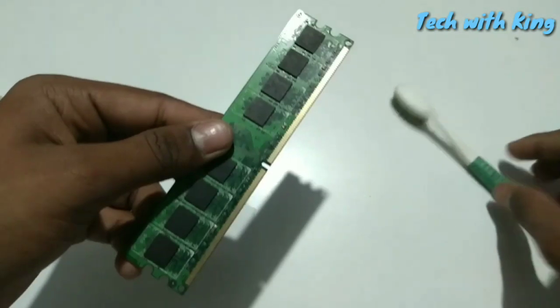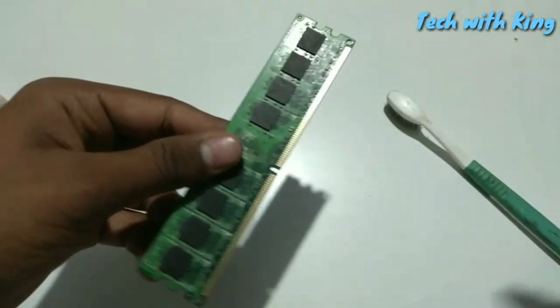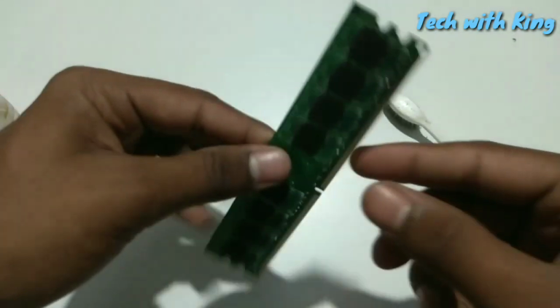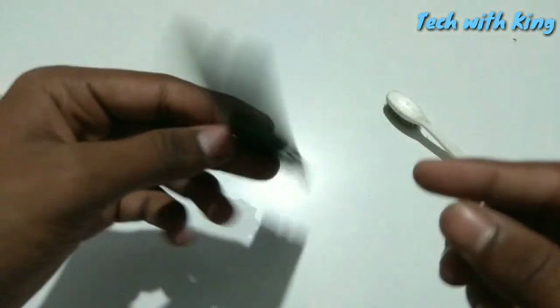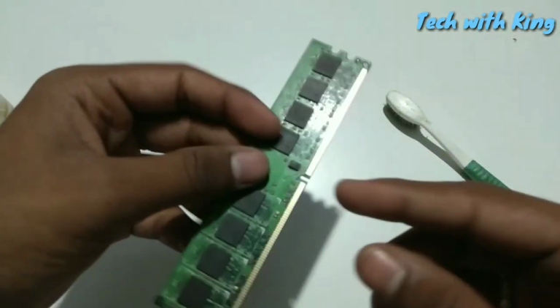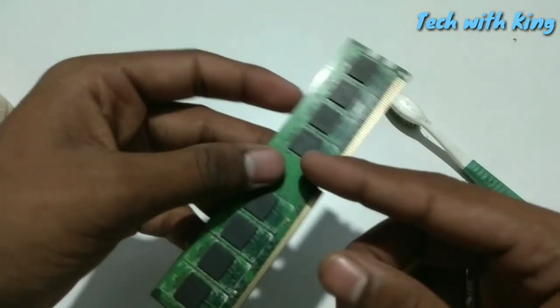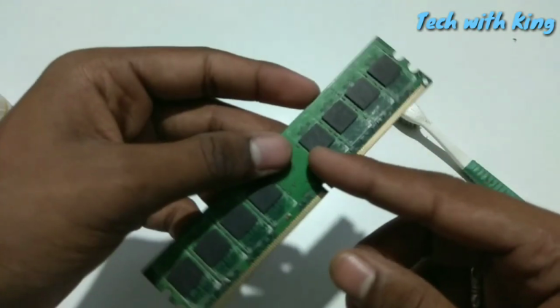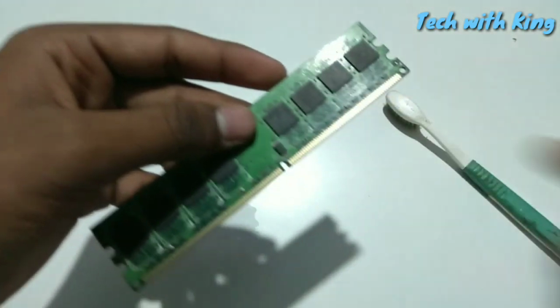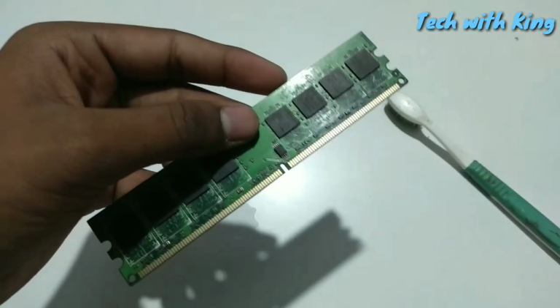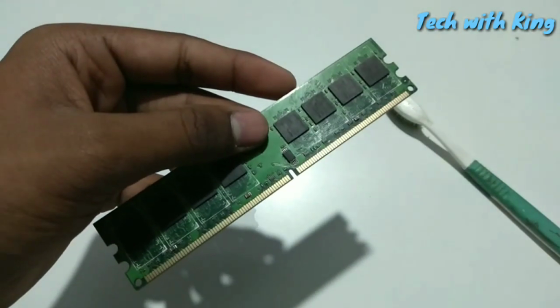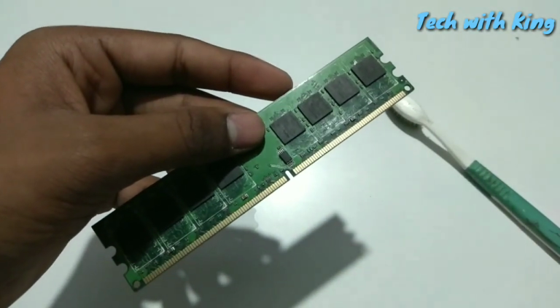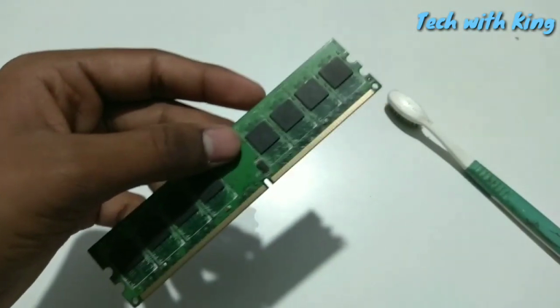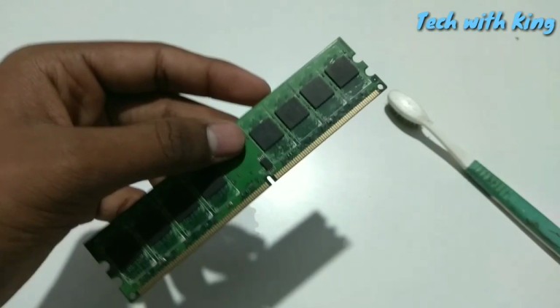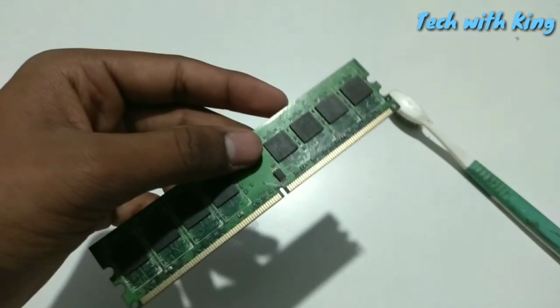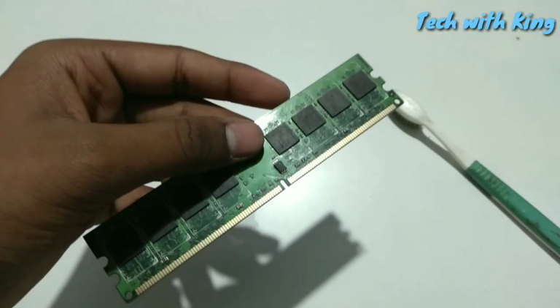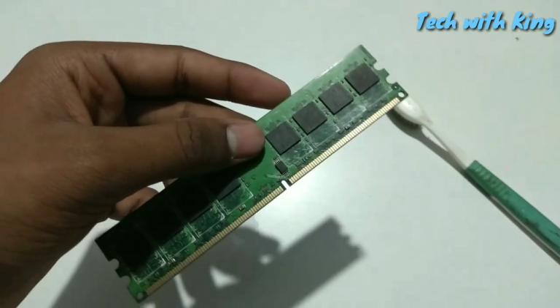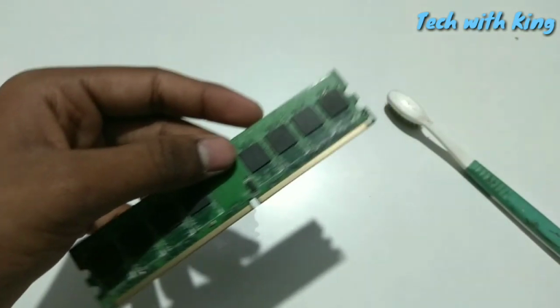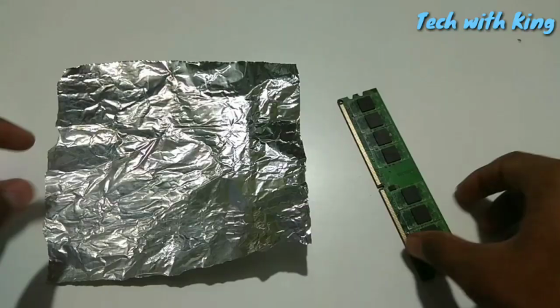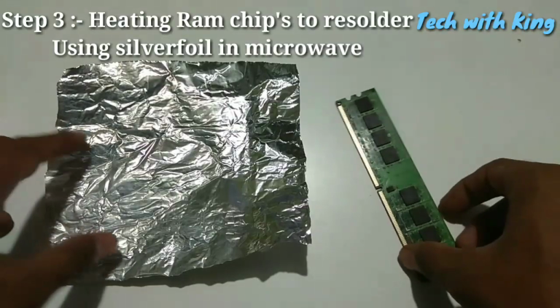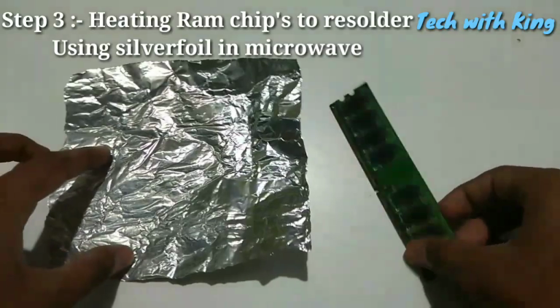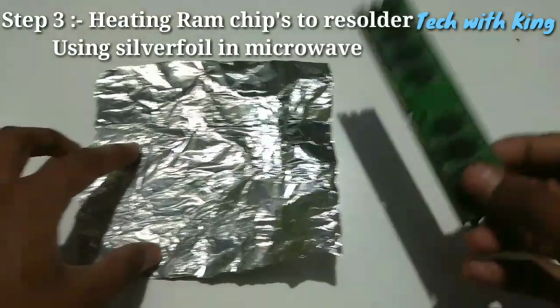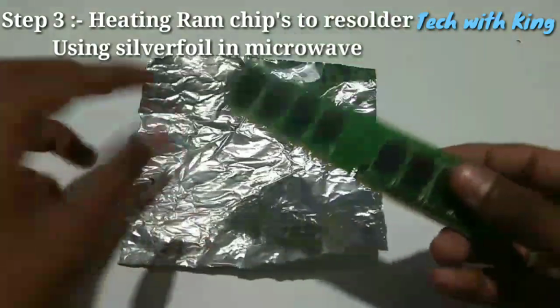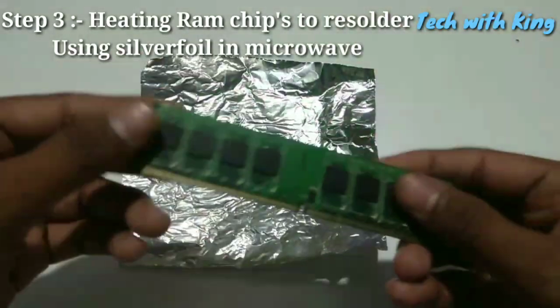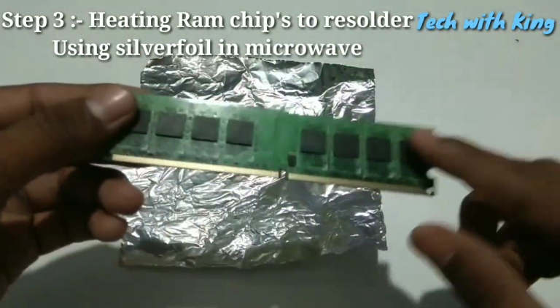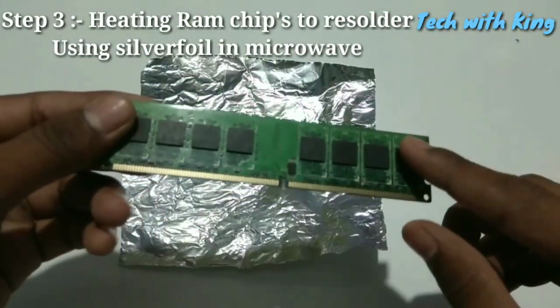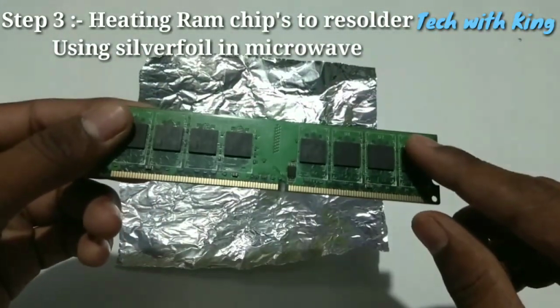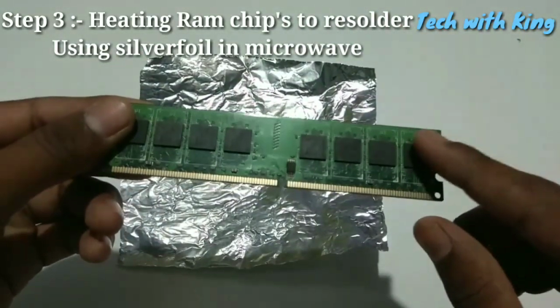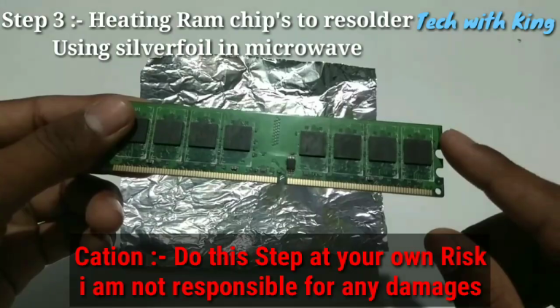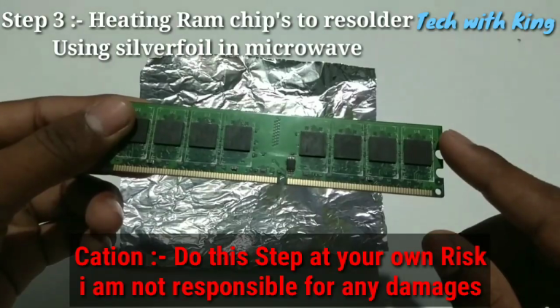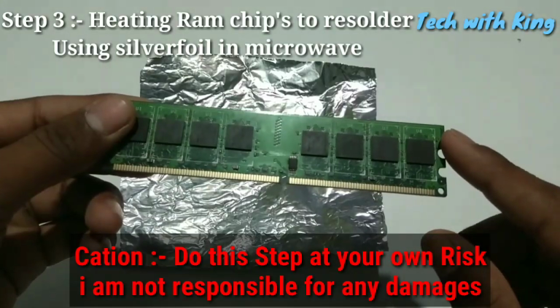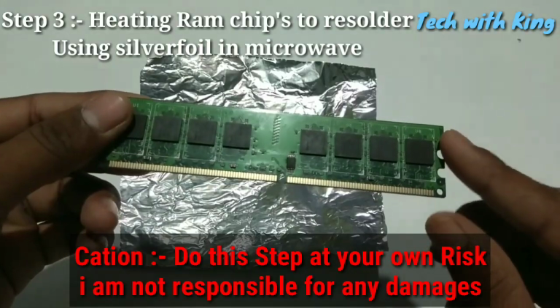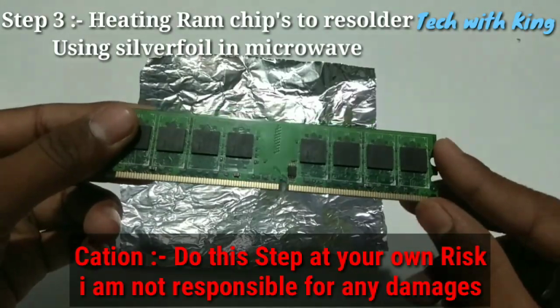After cleaning, reinsert this RAM into your PC — it will definitely work. If not, then you have to follow the third step. The third step may damage your RAM, so you have to do this at your own risk.